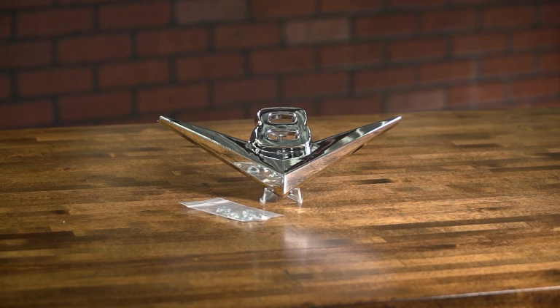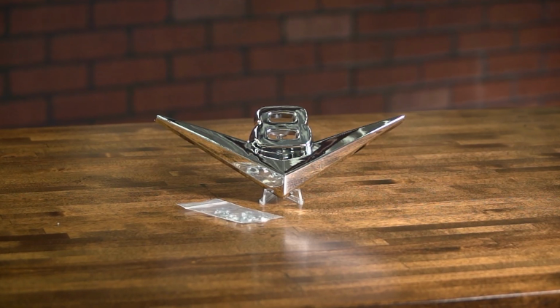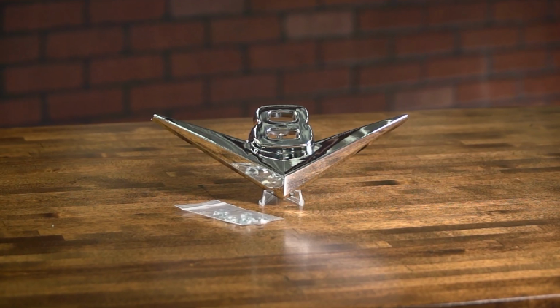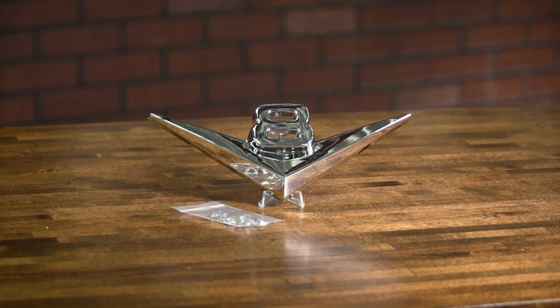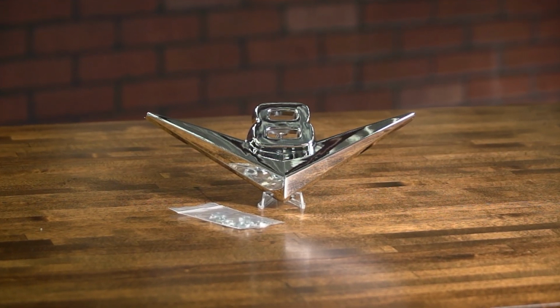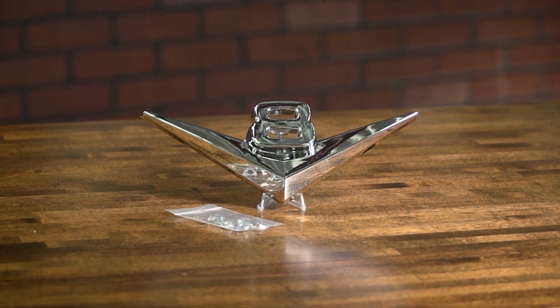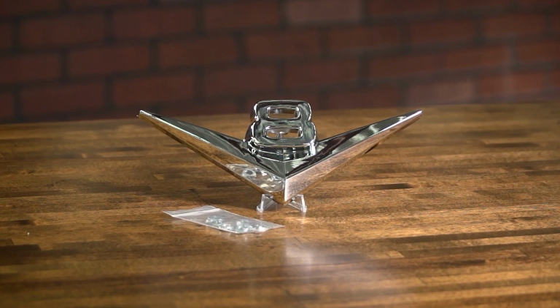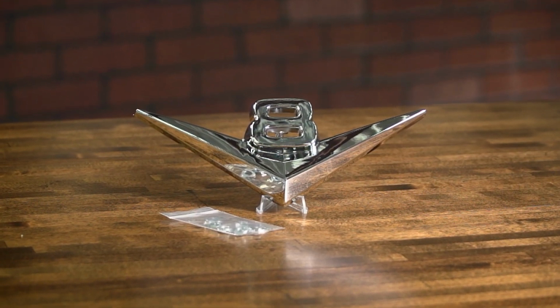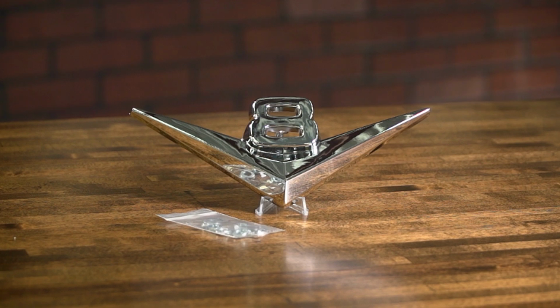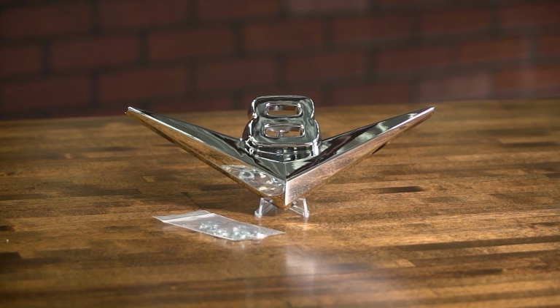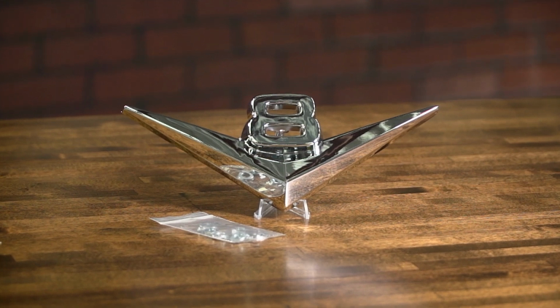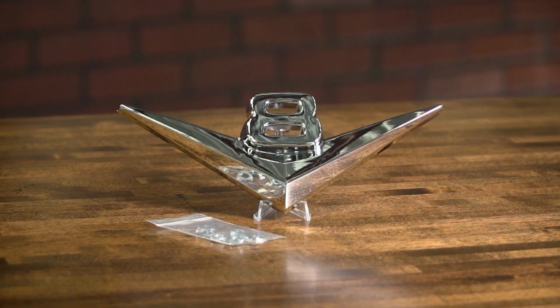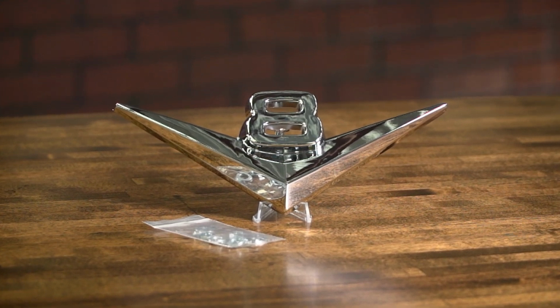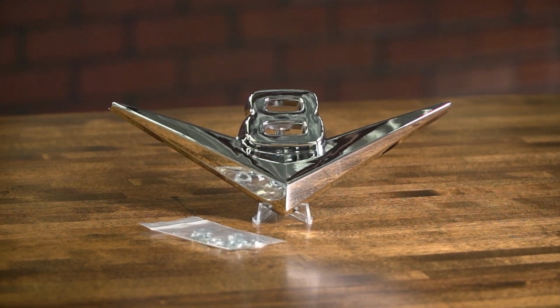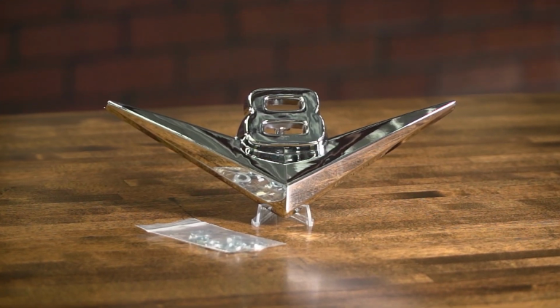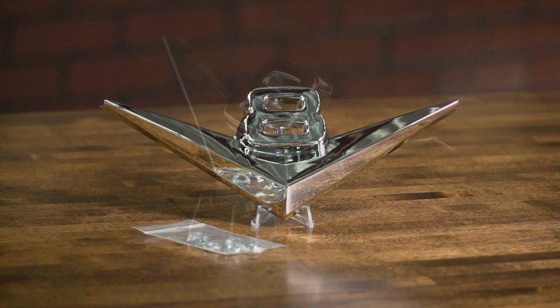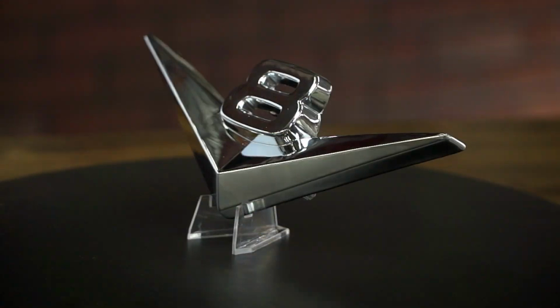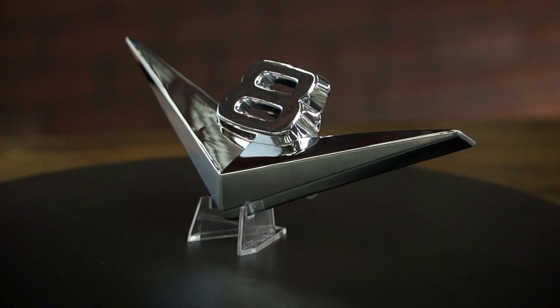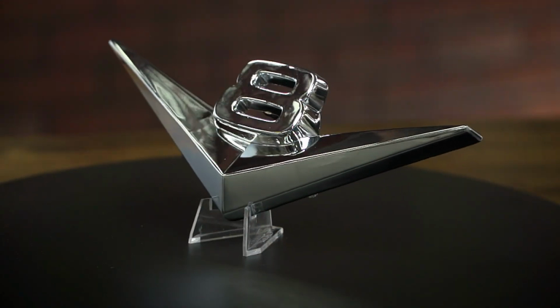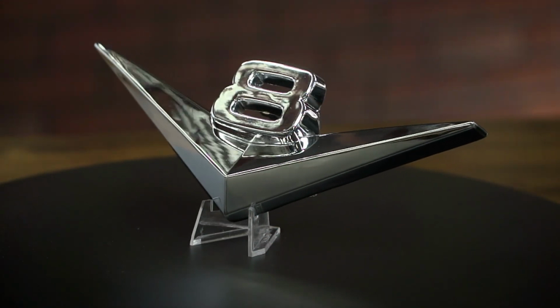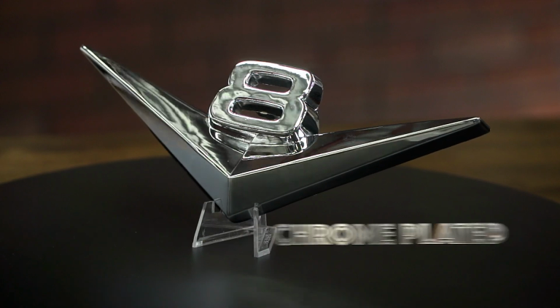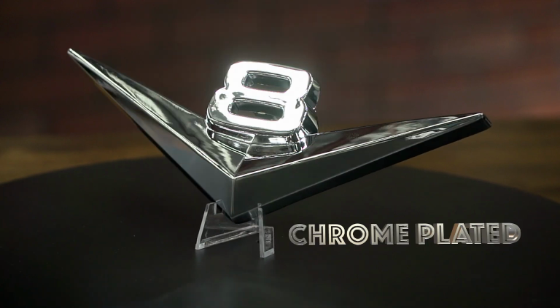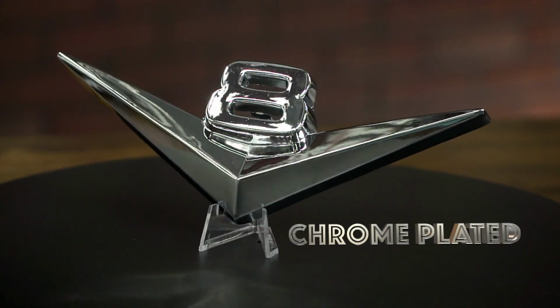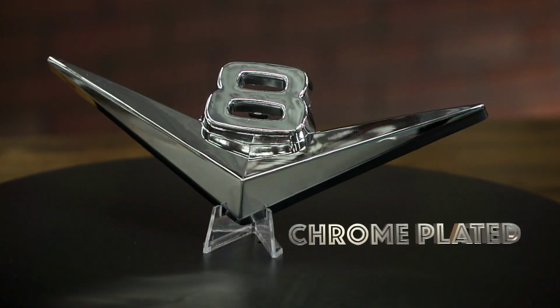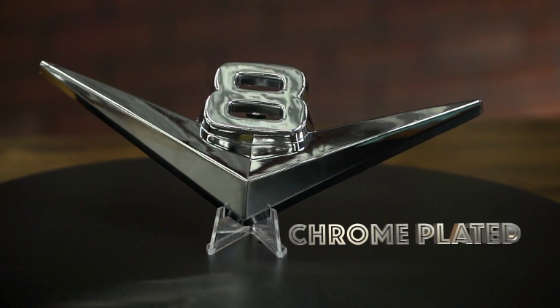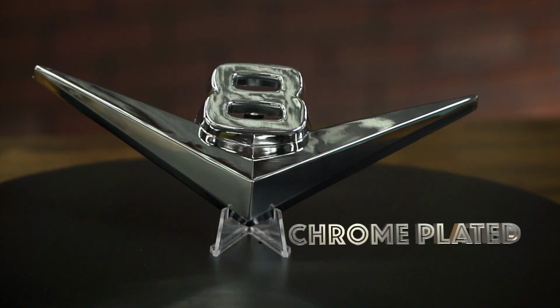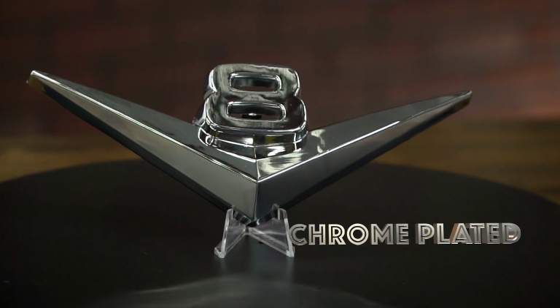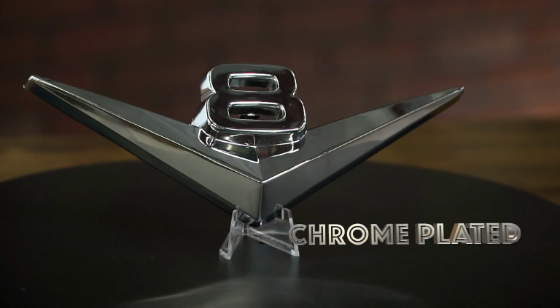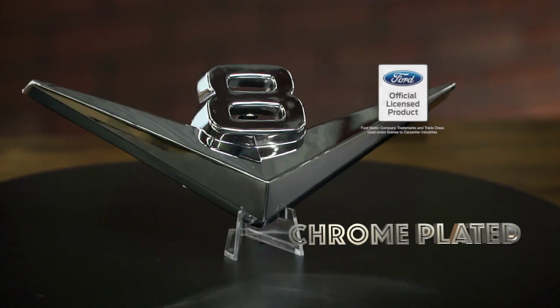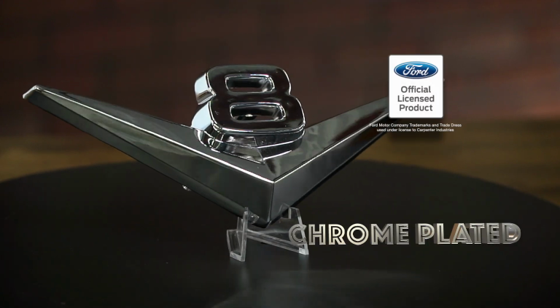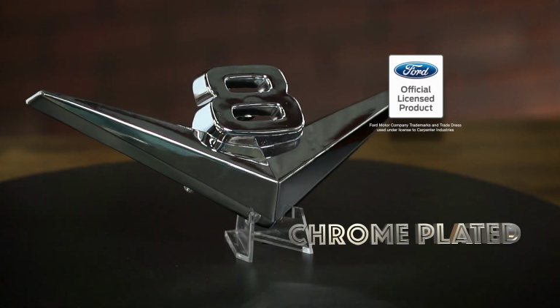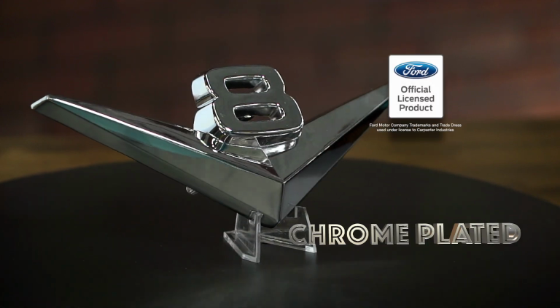Exterior chrome takes a beating from age and weather. Dennis Carpenter has reproduced the V8 emblem for the 56 F-Series trucks. Pressure die-cast like the originals, they're beautifully chrome-plated for a long-lasting shine. They're officially licensed by the Ford Motor Company.